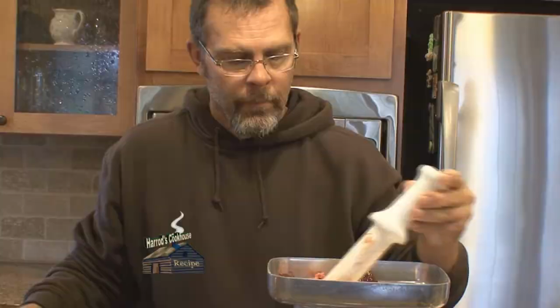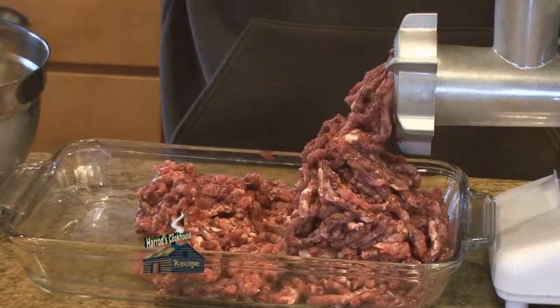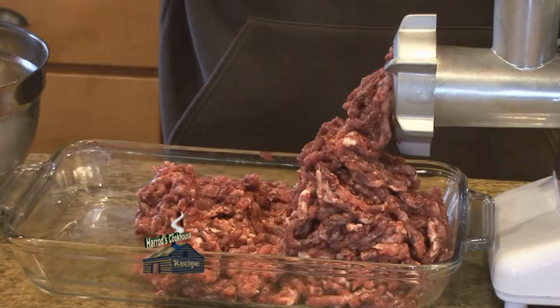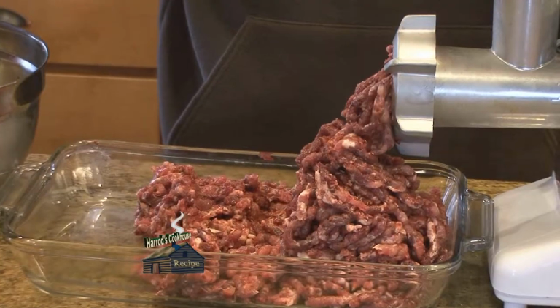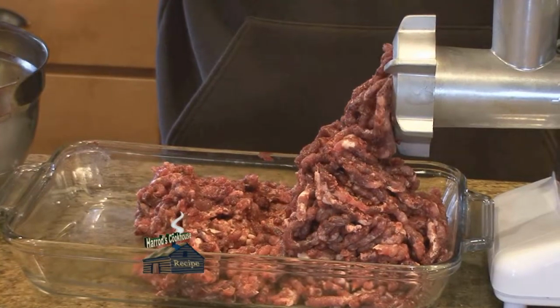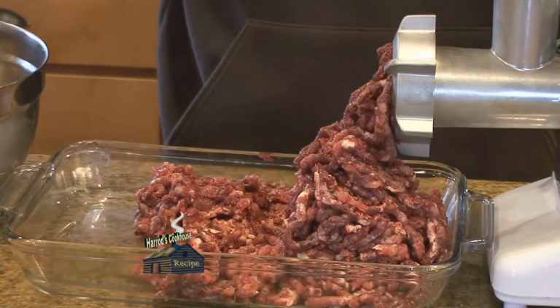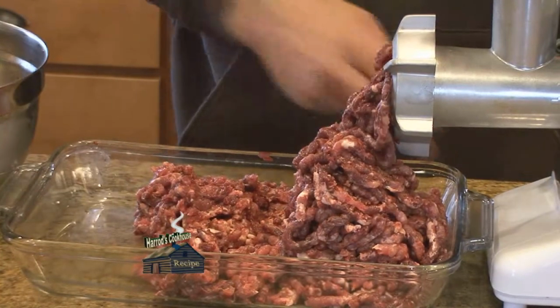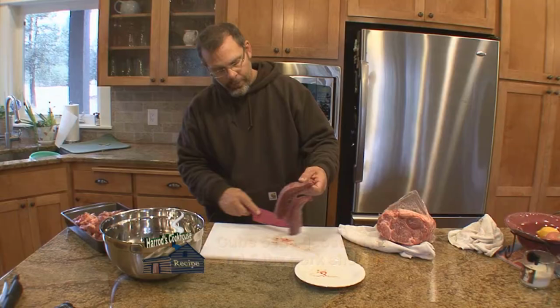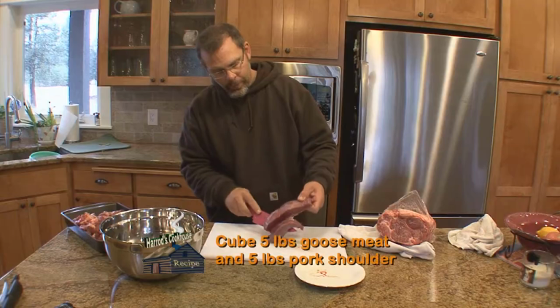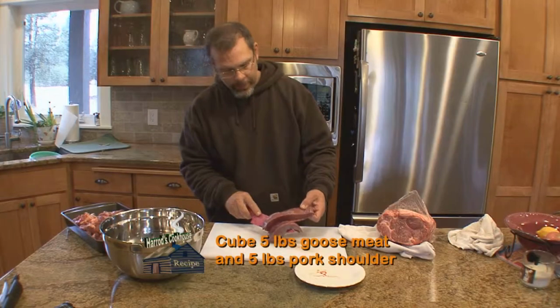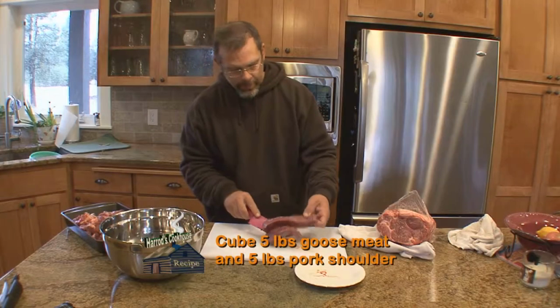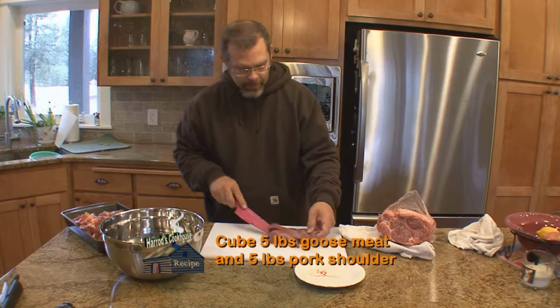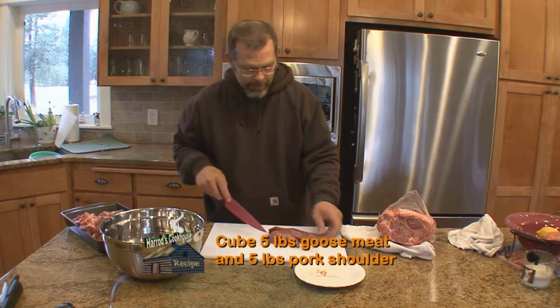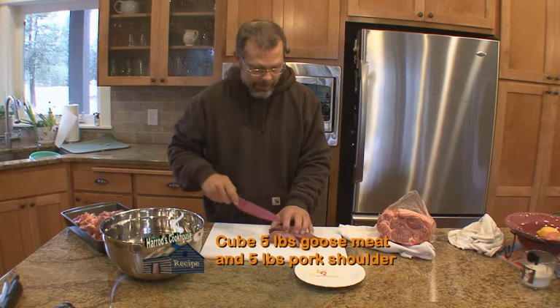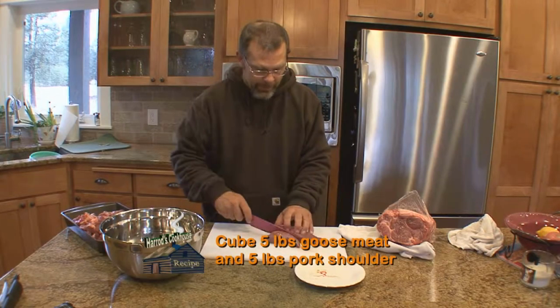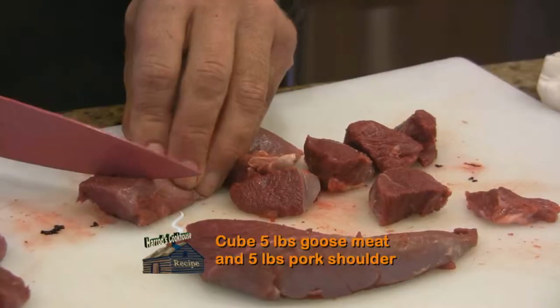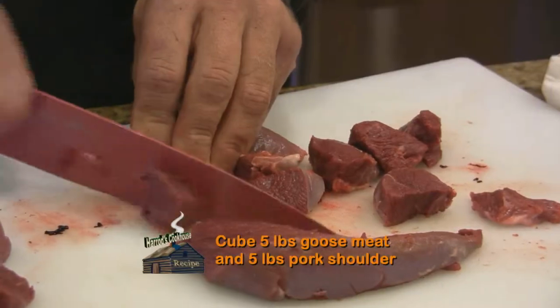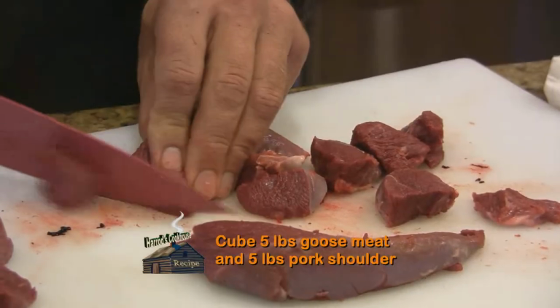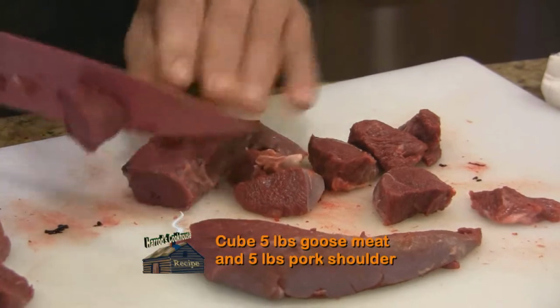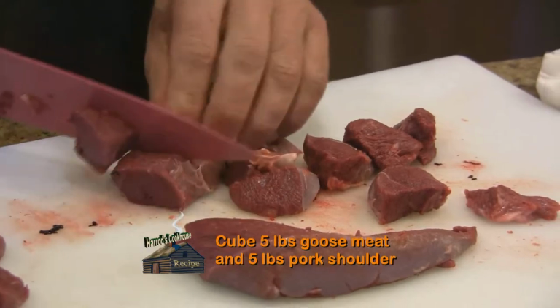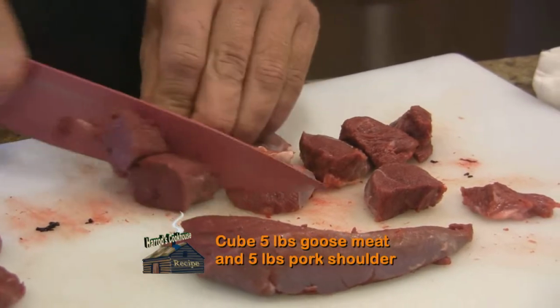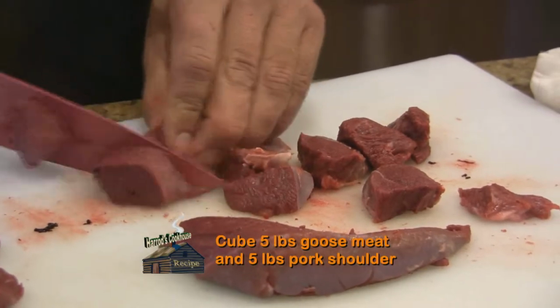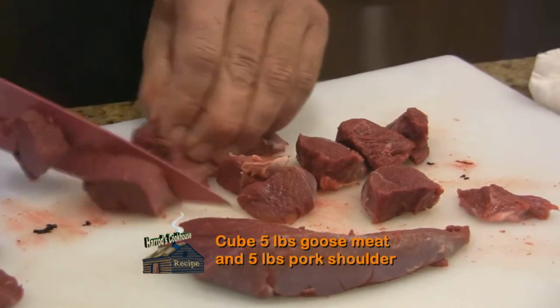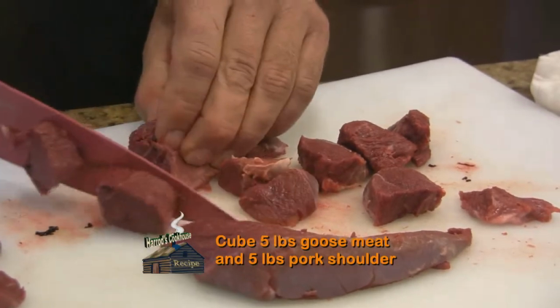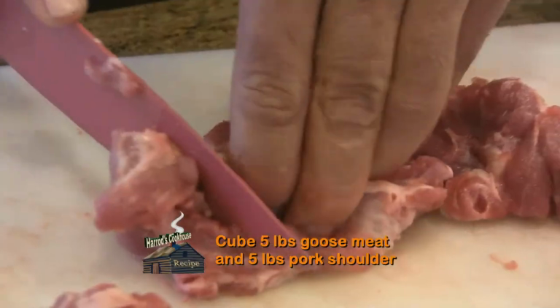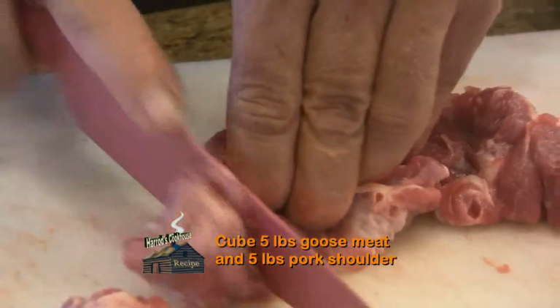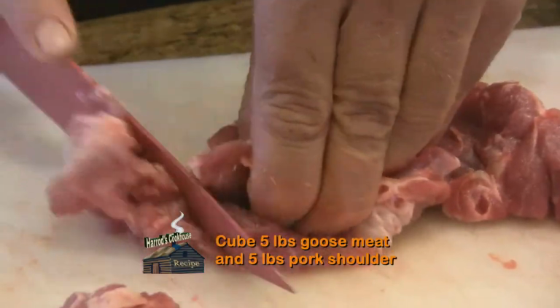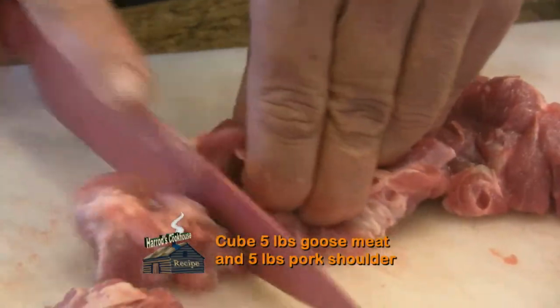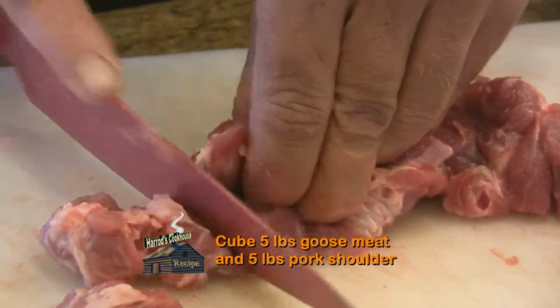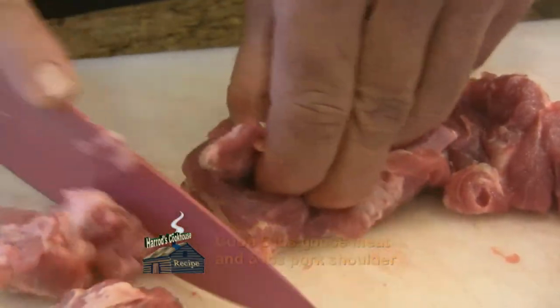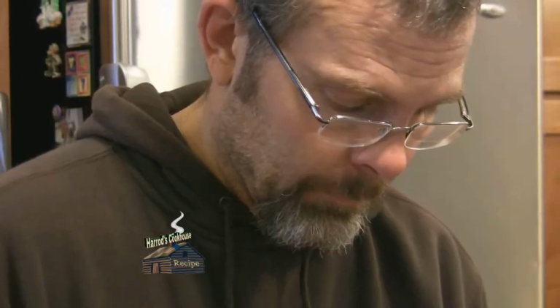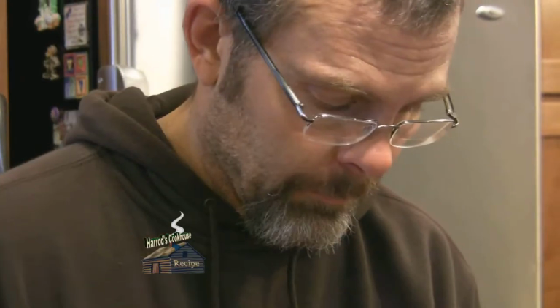To make 10 pounds of sausage, start by cutting up five pounds of goose breast into one inch cubes, along with five pounds of pork also cut into one inch cubes.